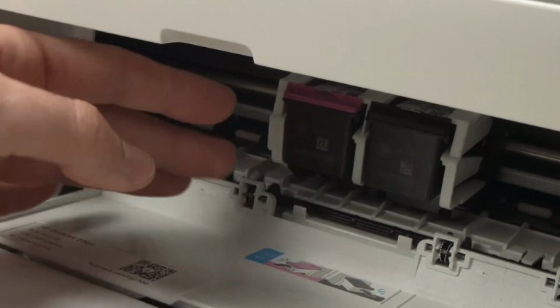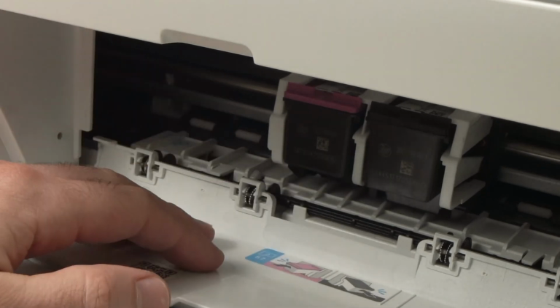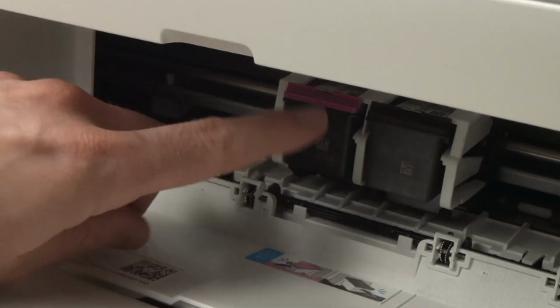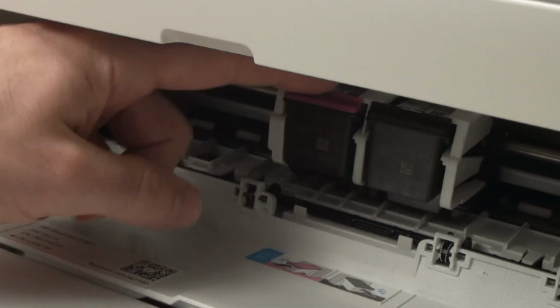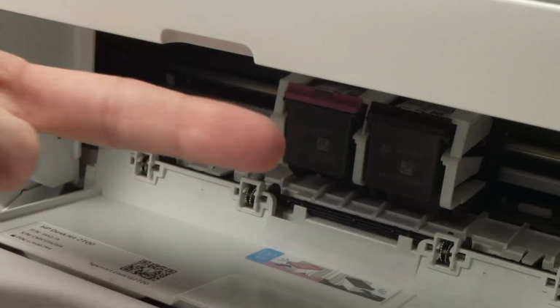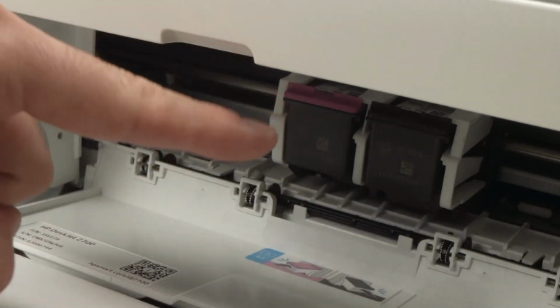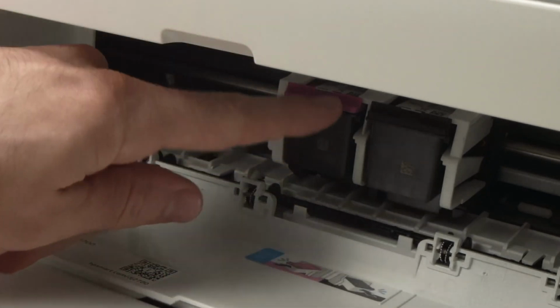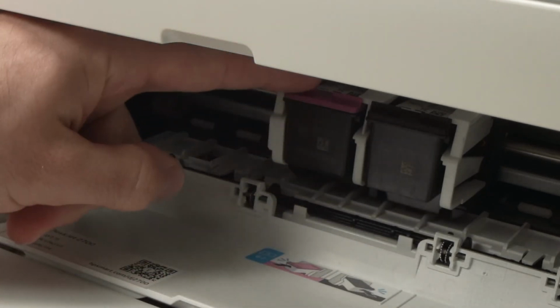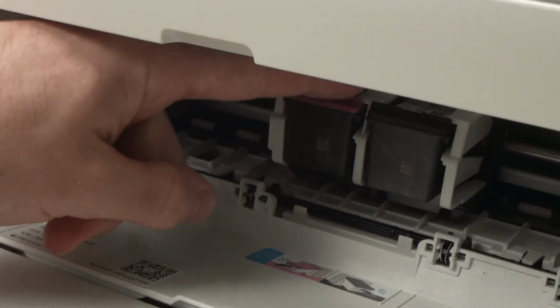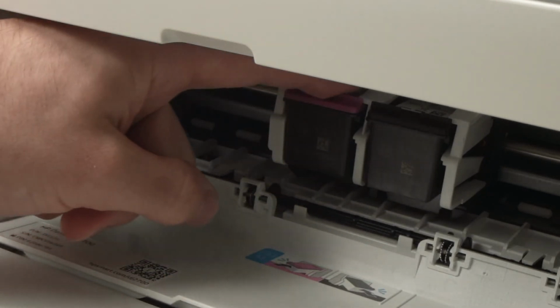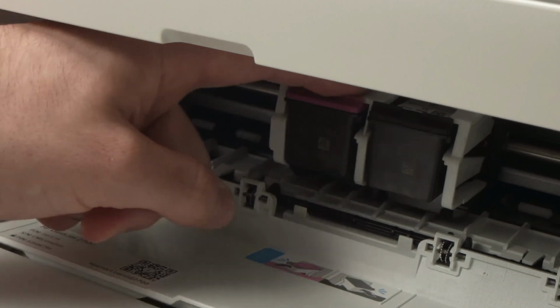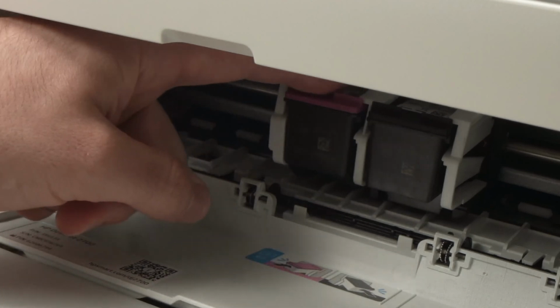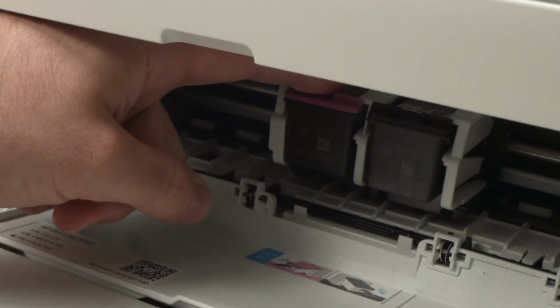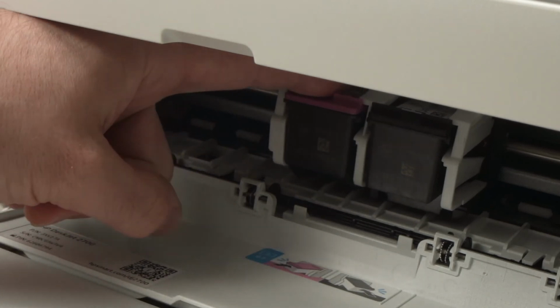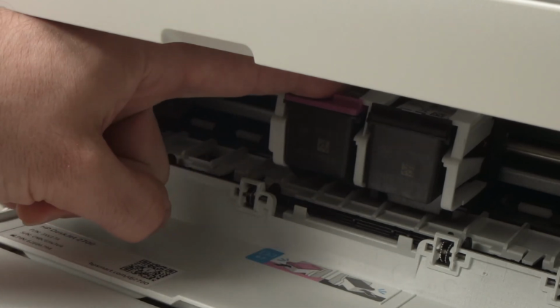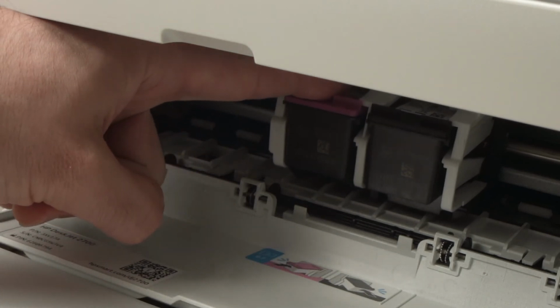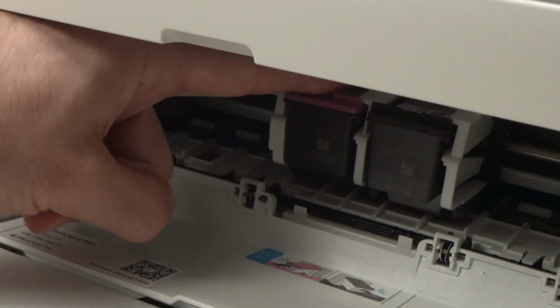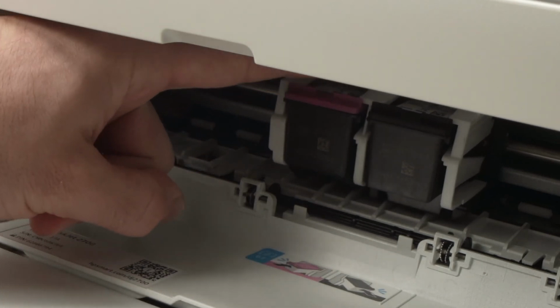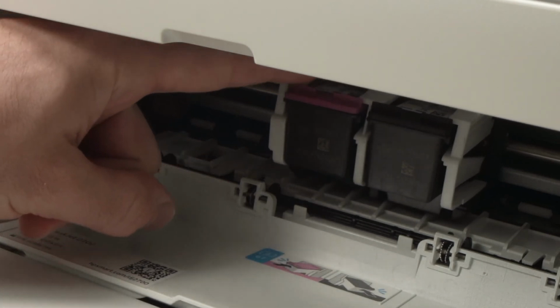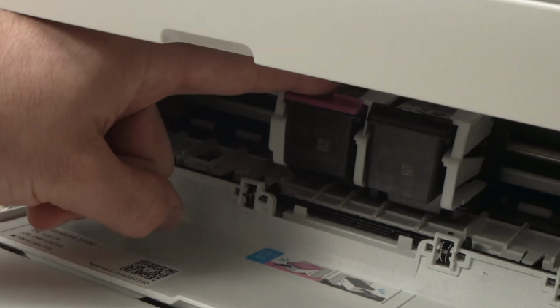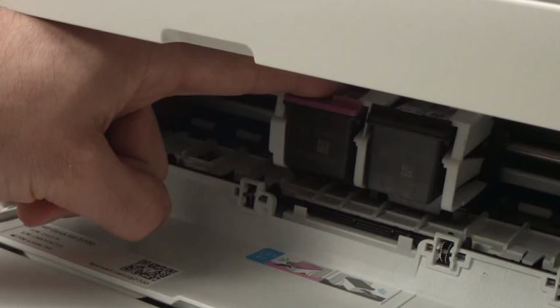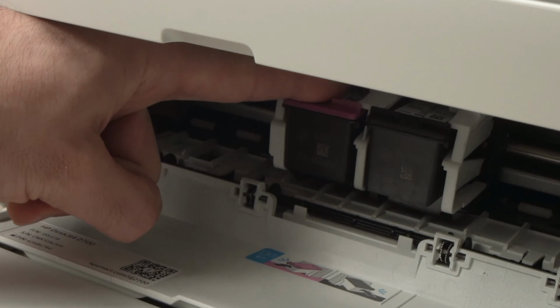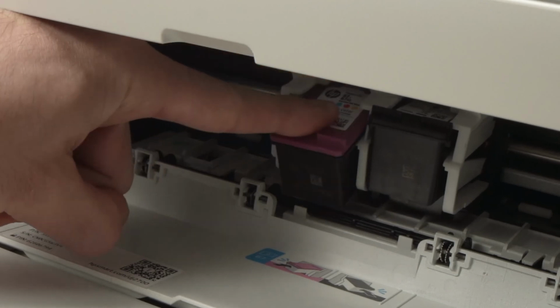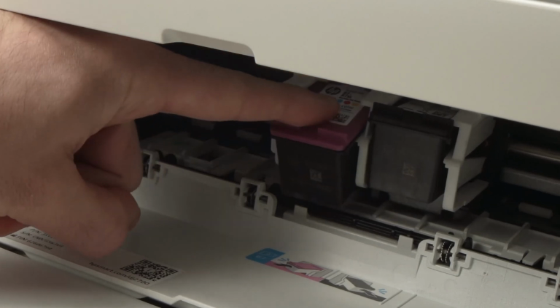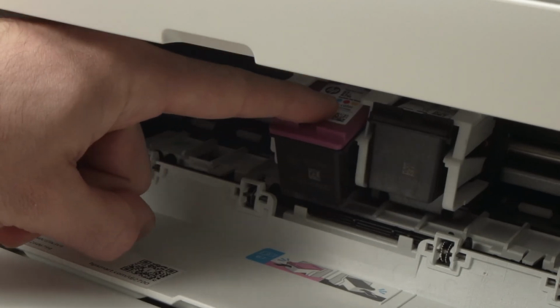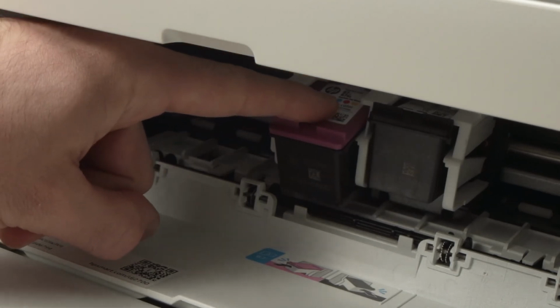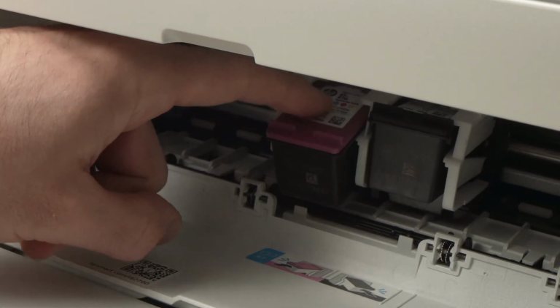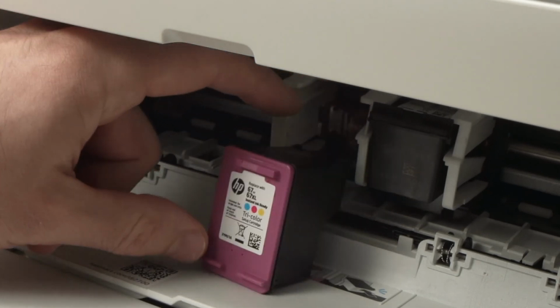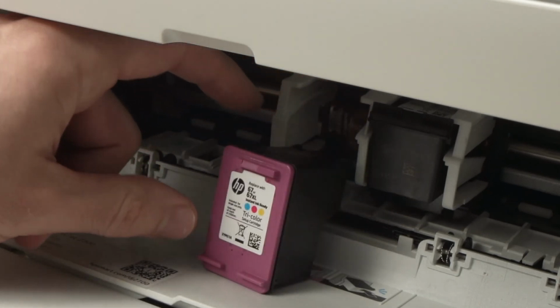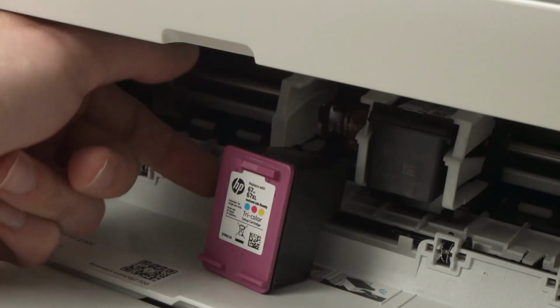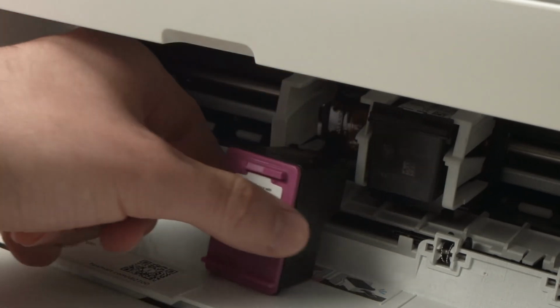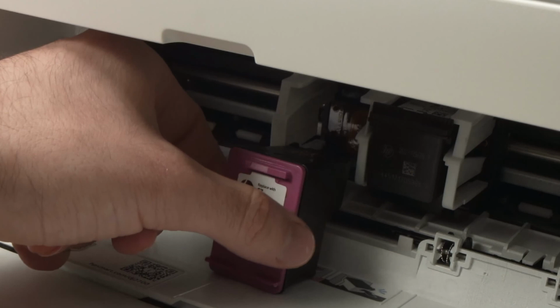Once you get the ink cartridges like this, the easiest way is to take your finger, put it on the top of the ink cartridge, and push down until you unclip it — then it will just fall by itself.